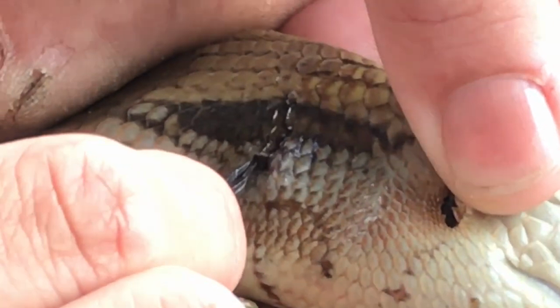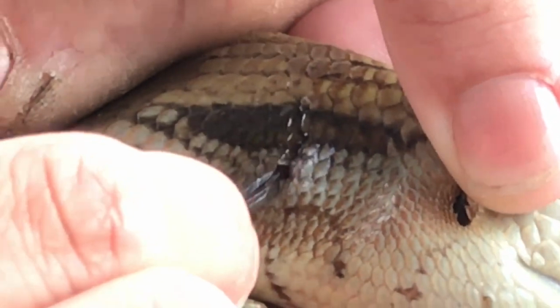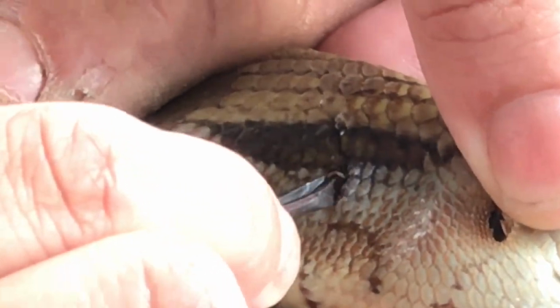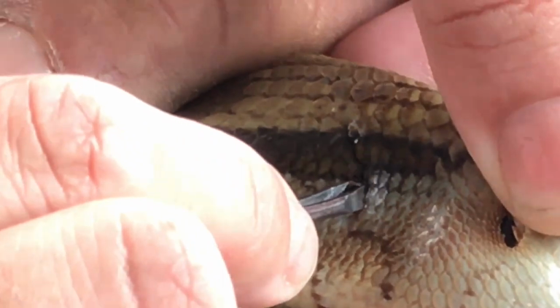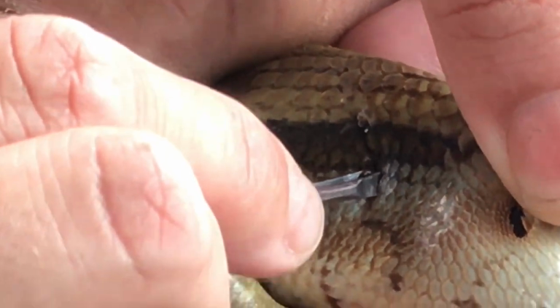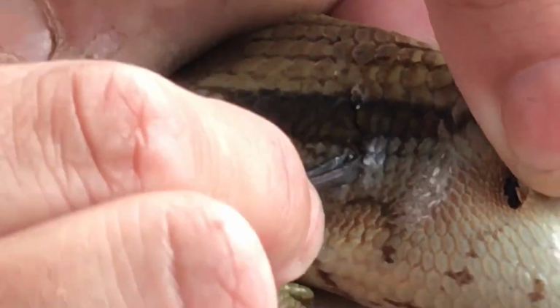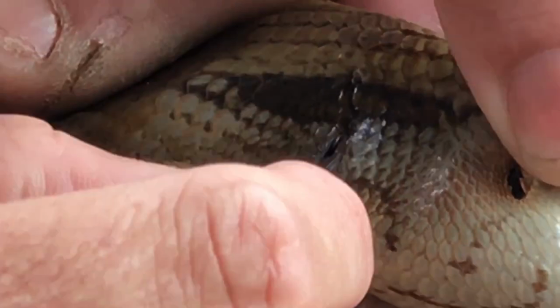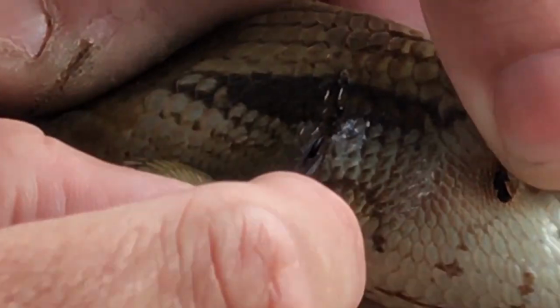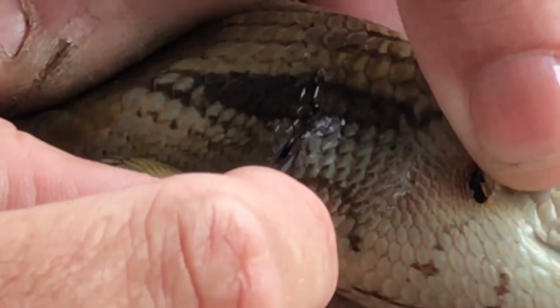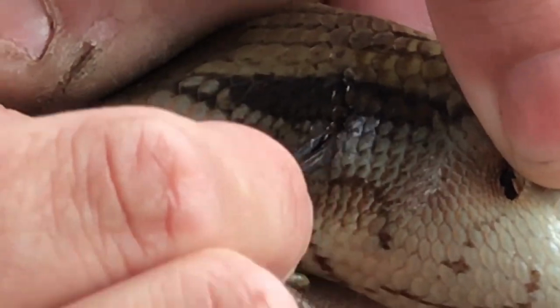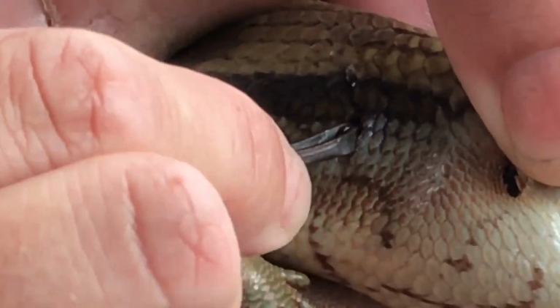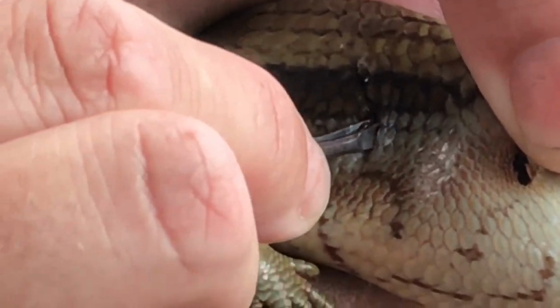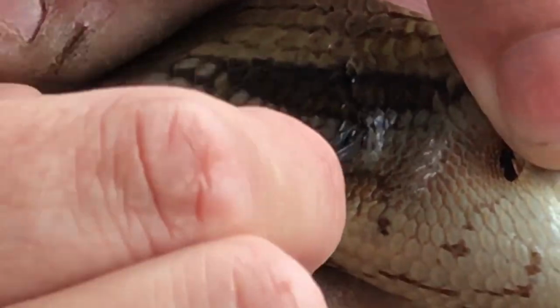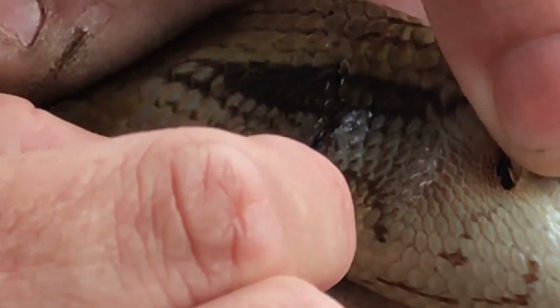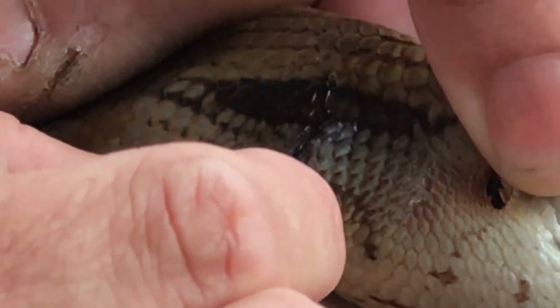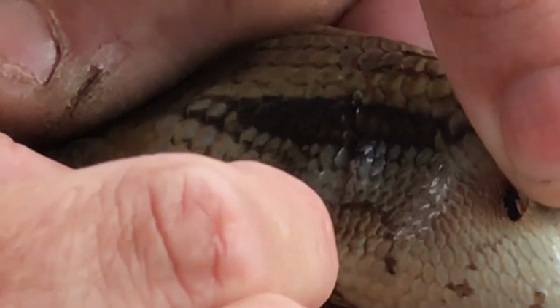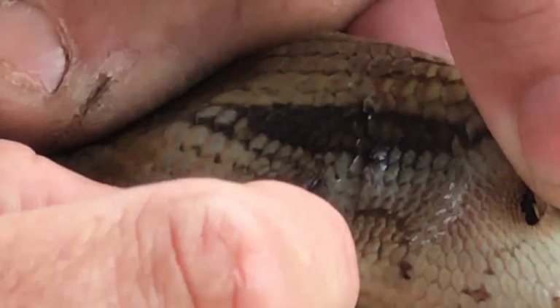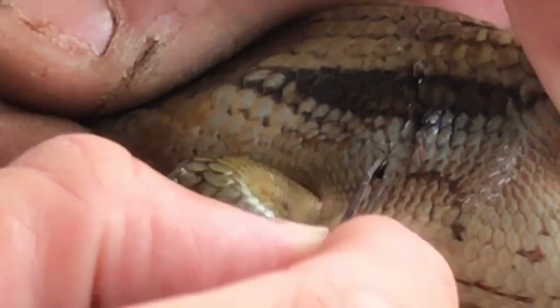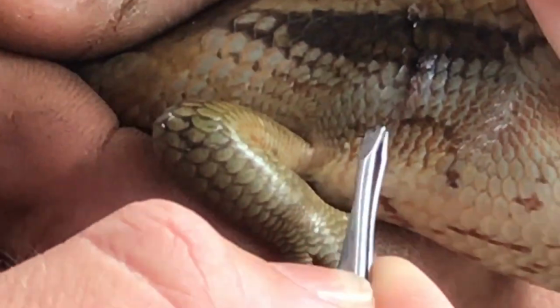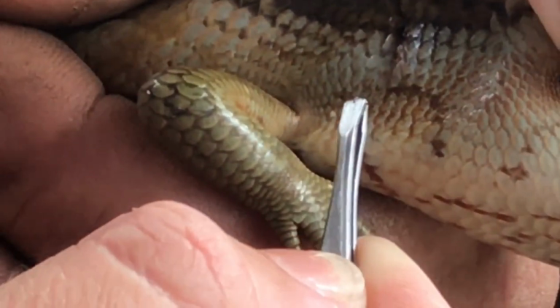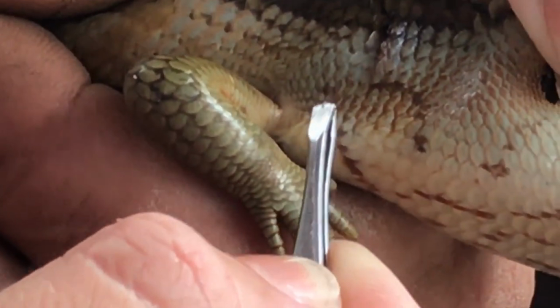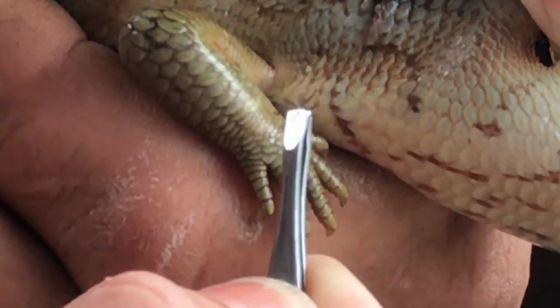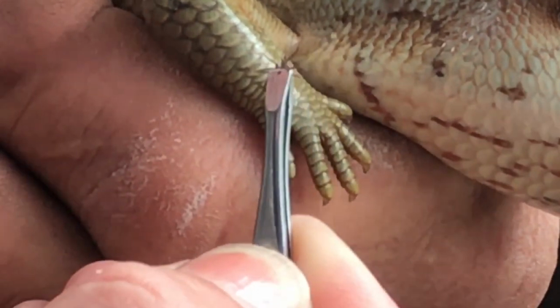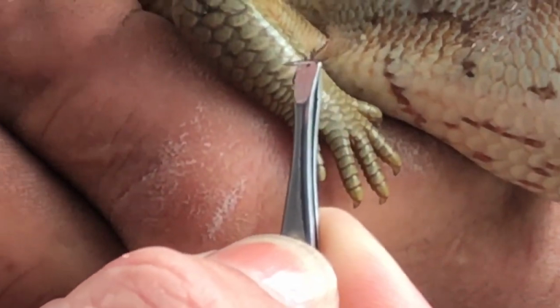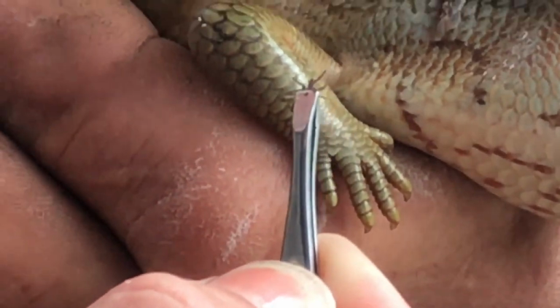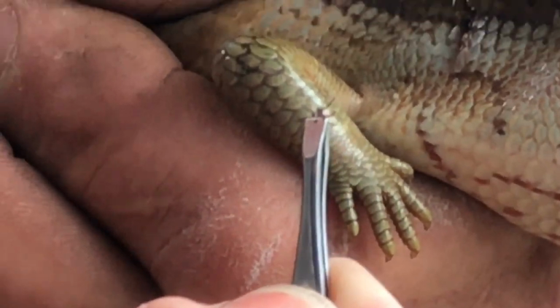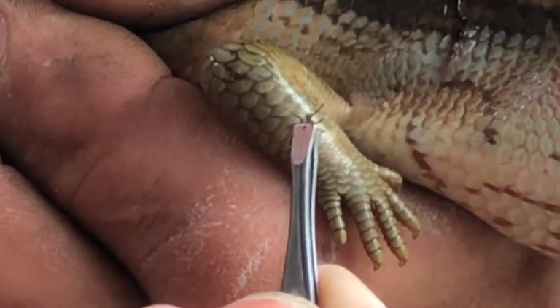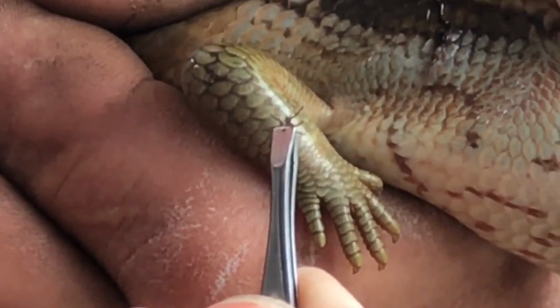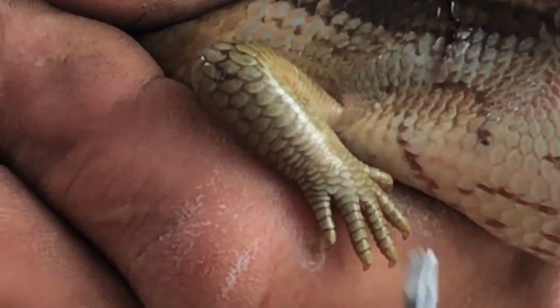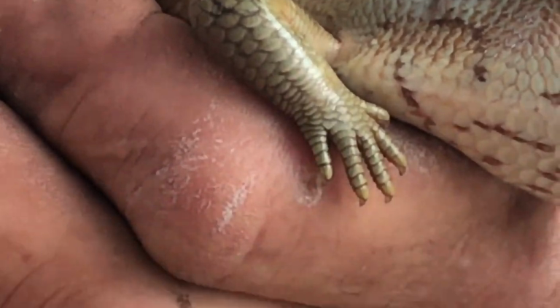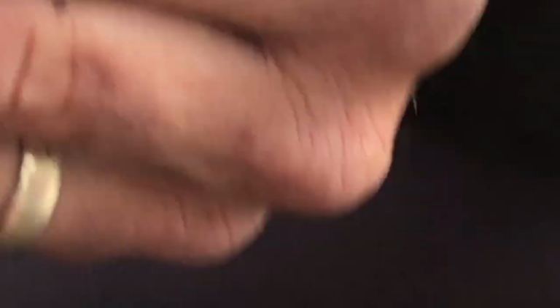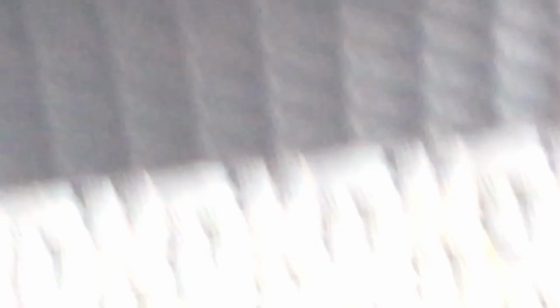When removing a tick you have to be careful not to squeeze the body, because this may result in the tick injecting saliva into the animal, and this saliva carries disease organisms.